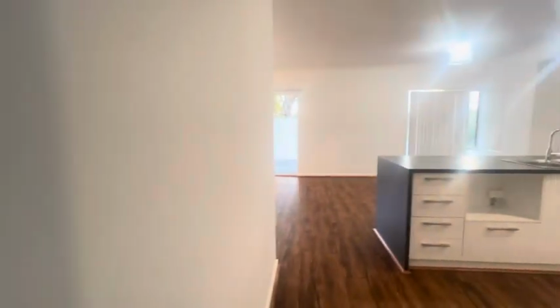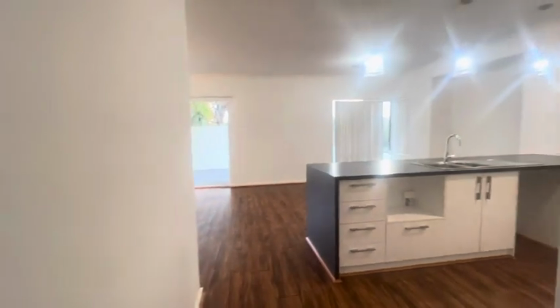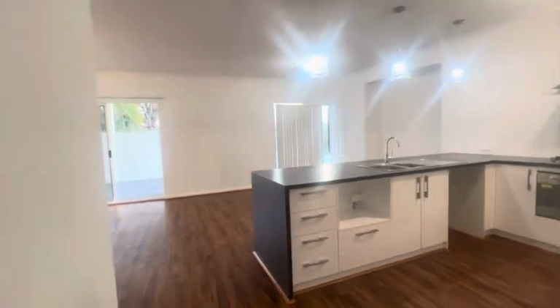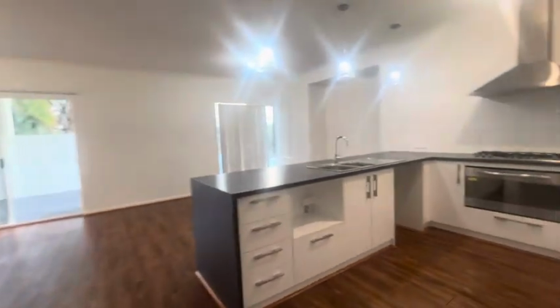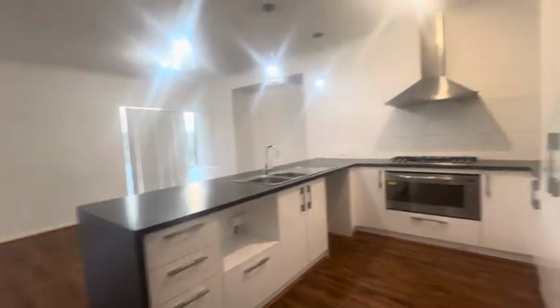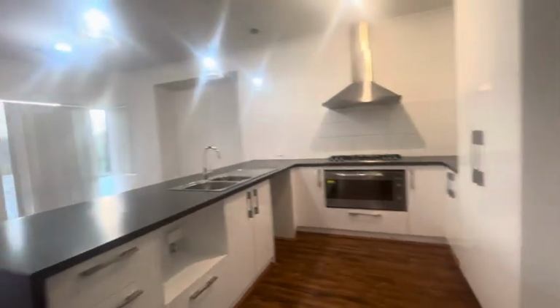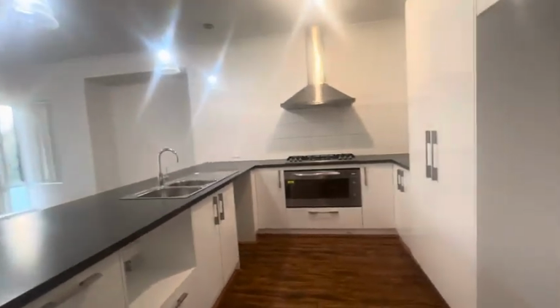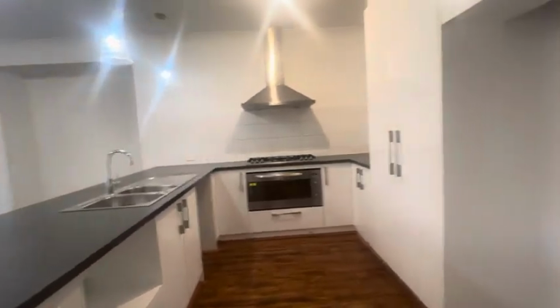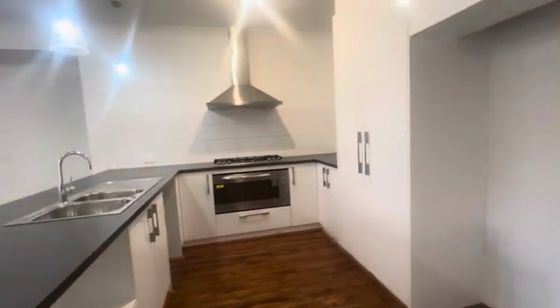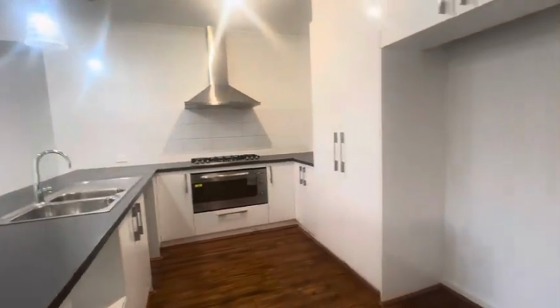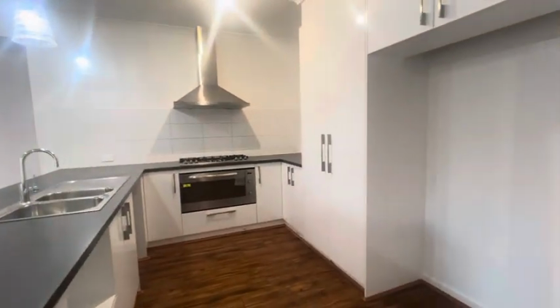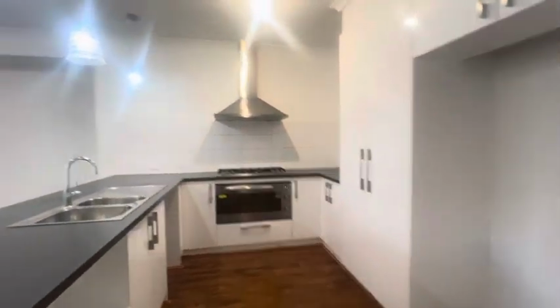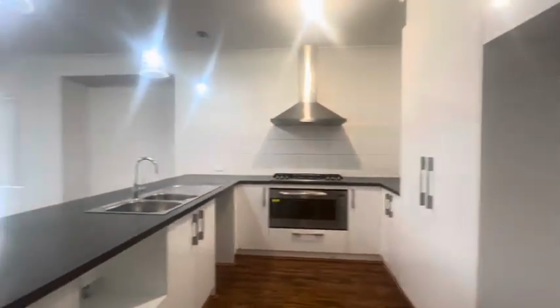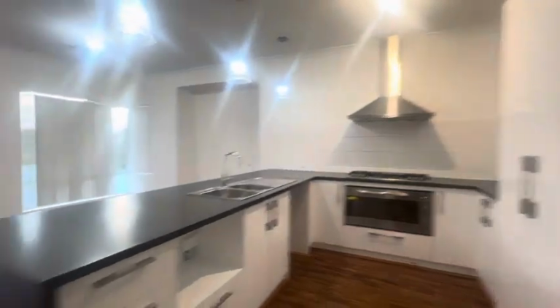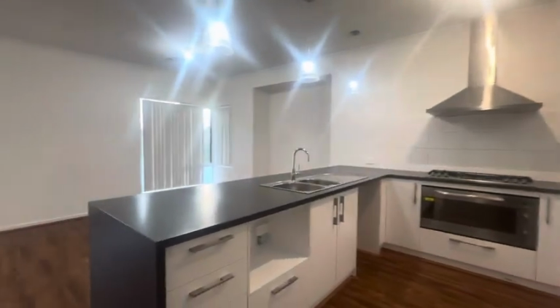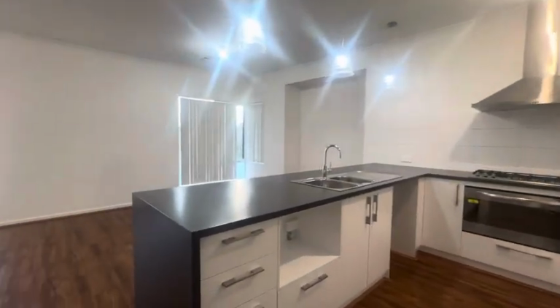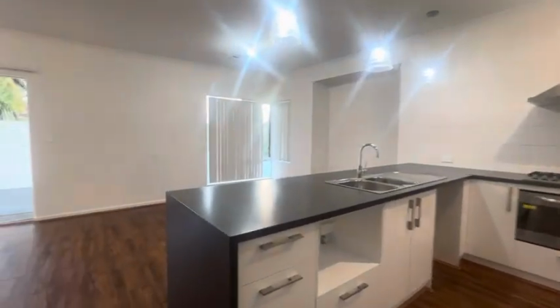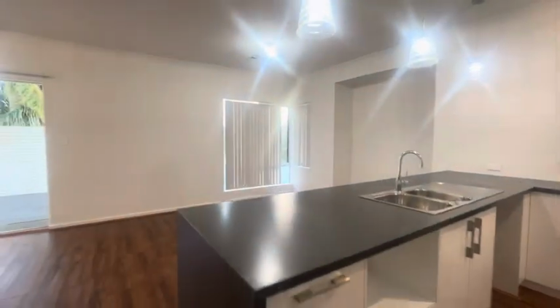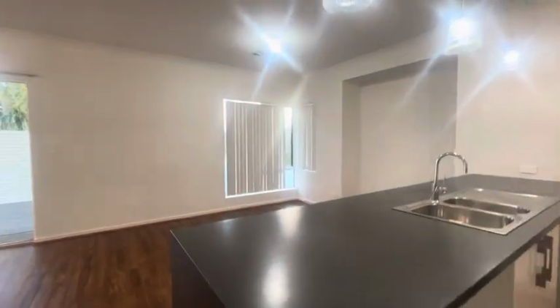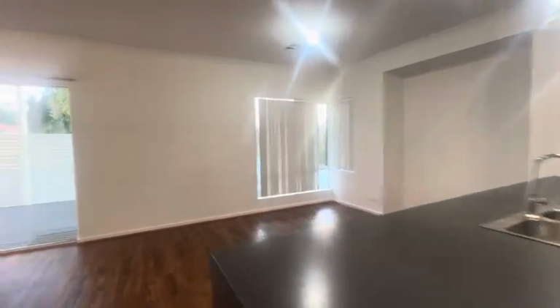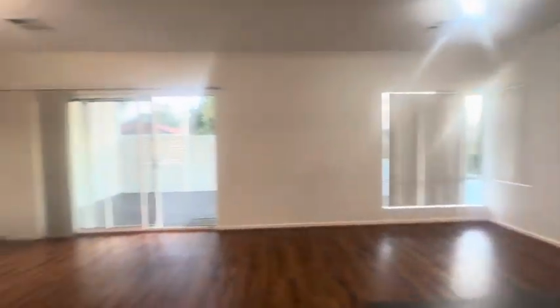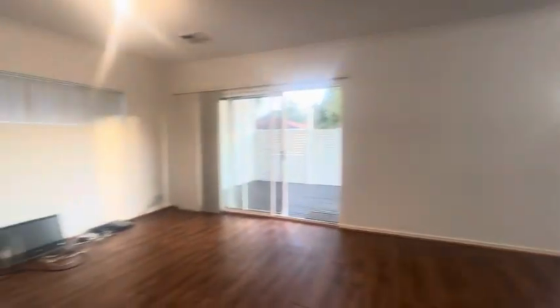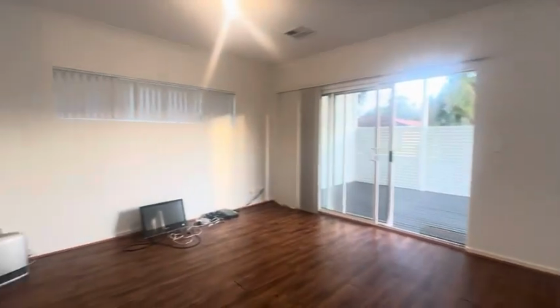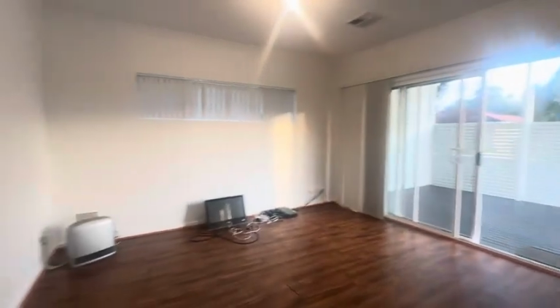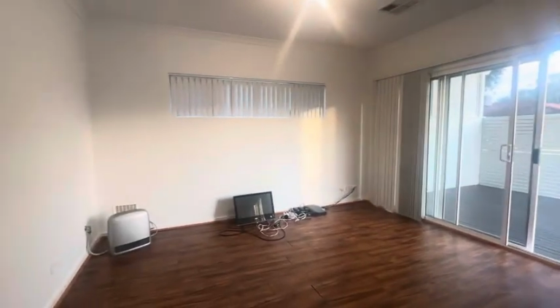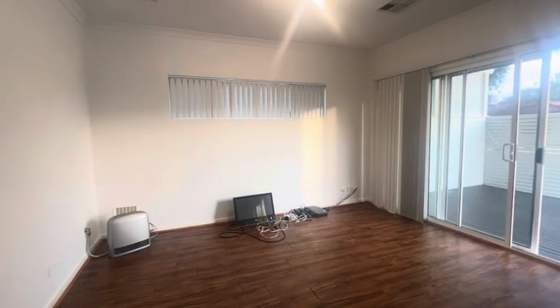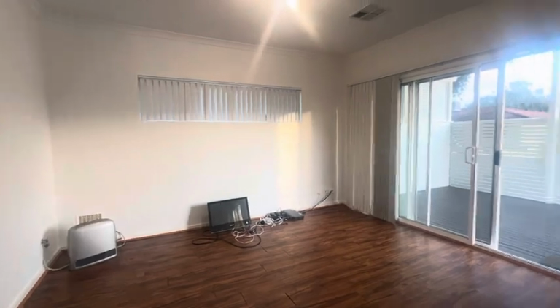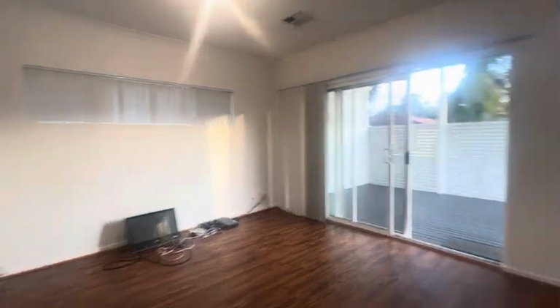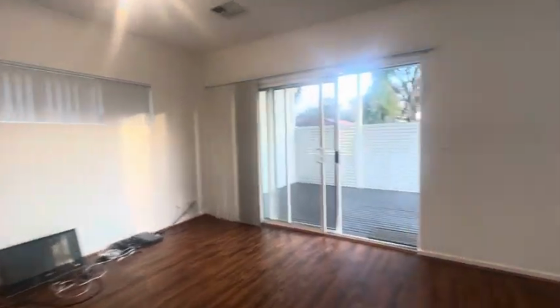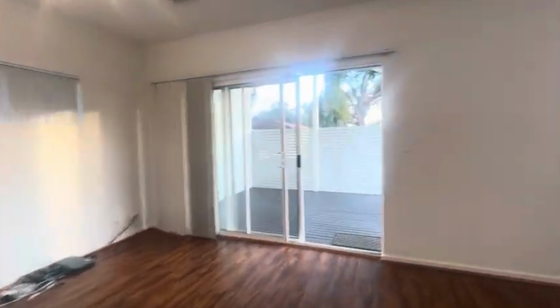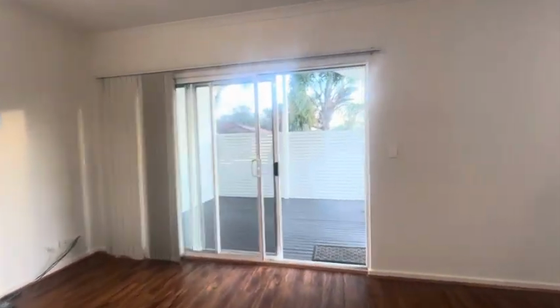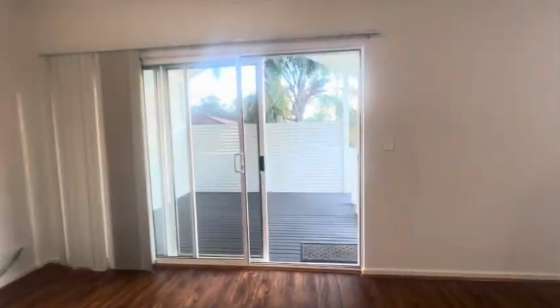Open plan living and dining area with a gas cooktop, electric oven, and dishwasher recess. There's also CCTV, a gas point, and an alfresco.